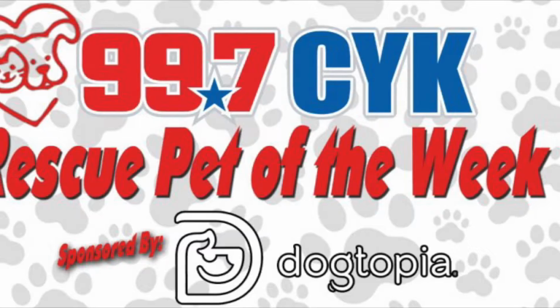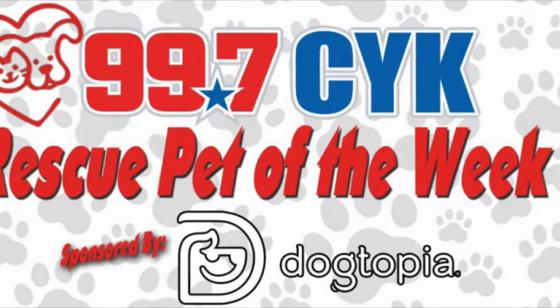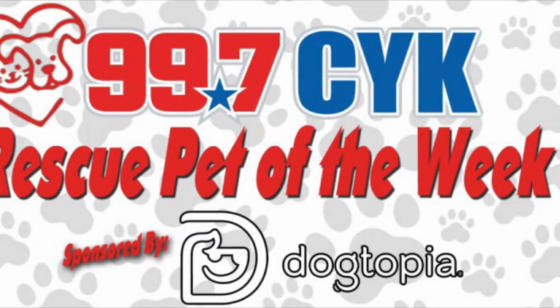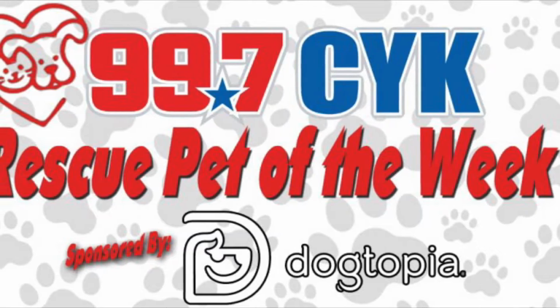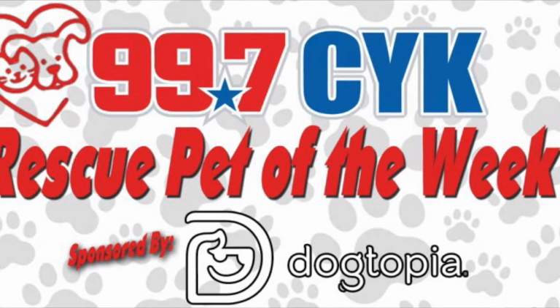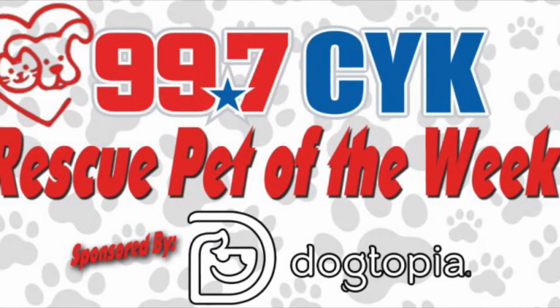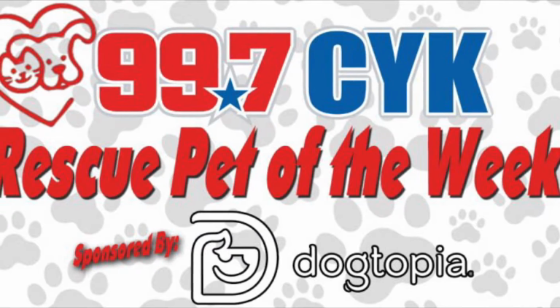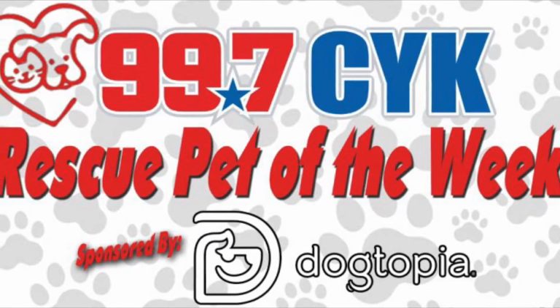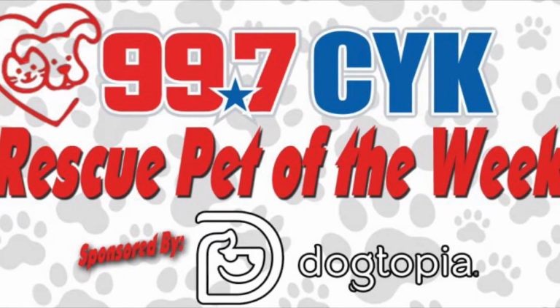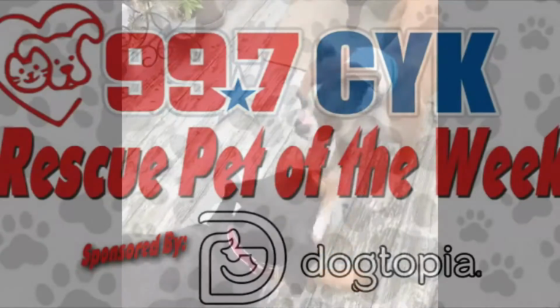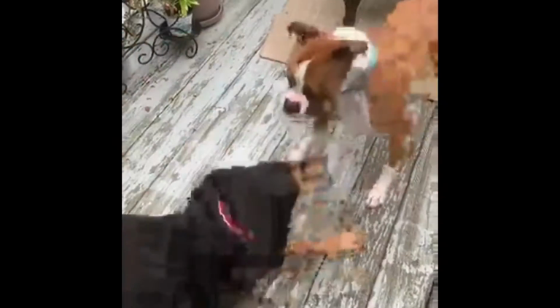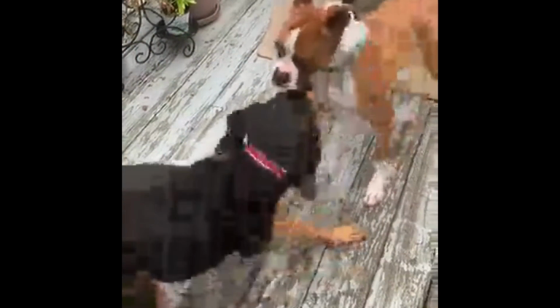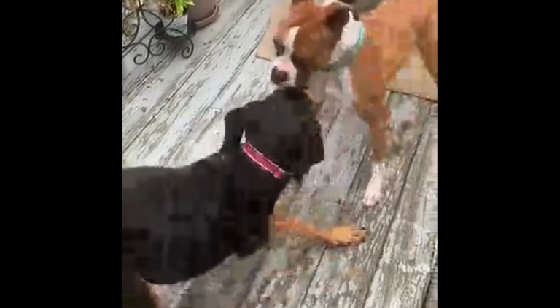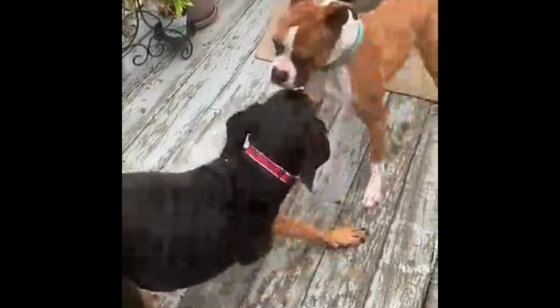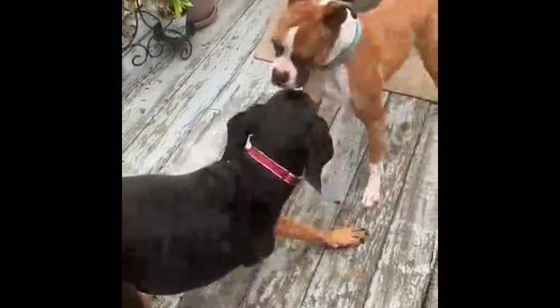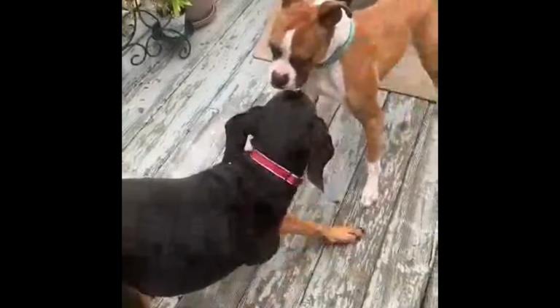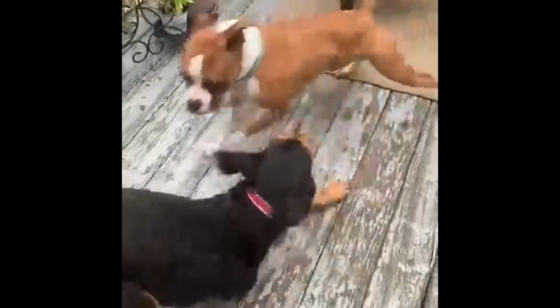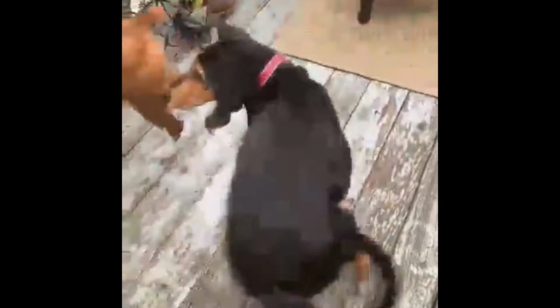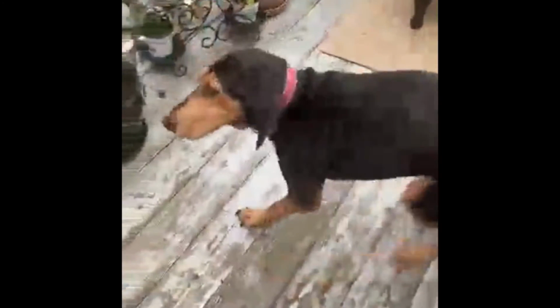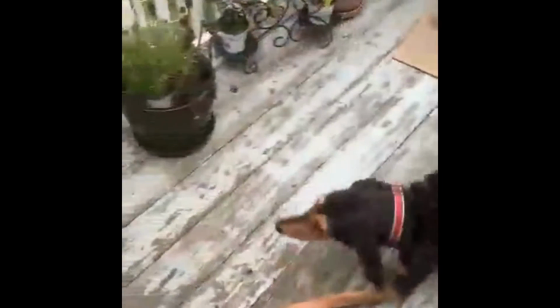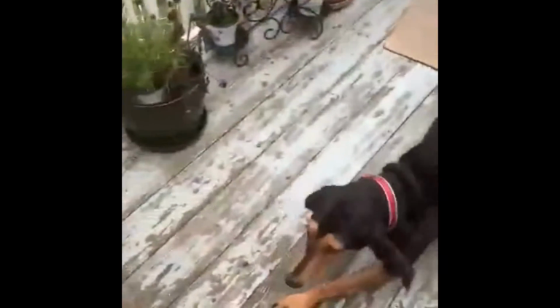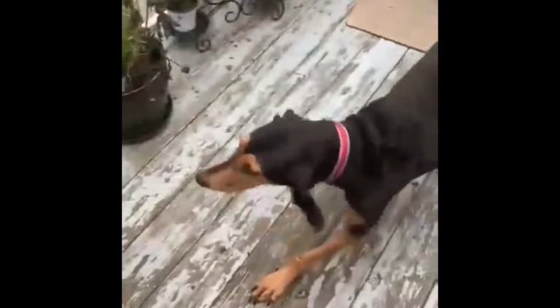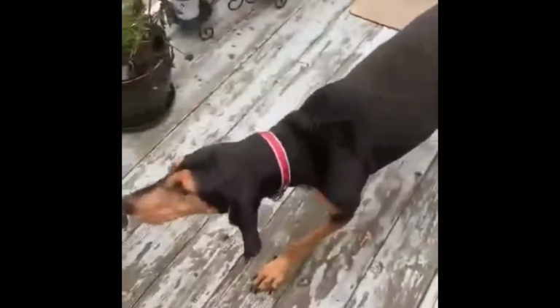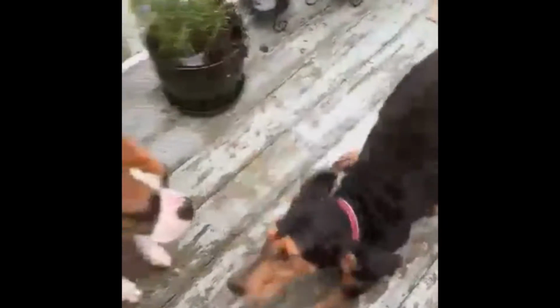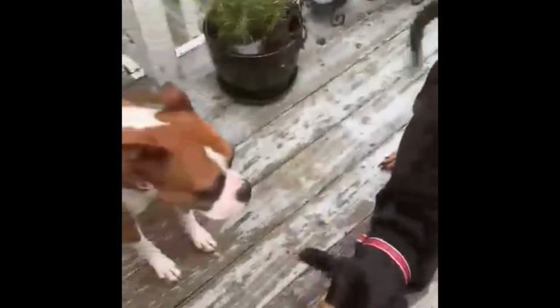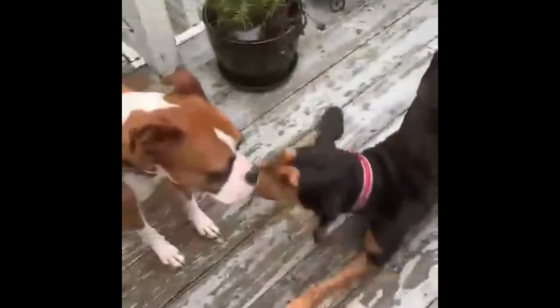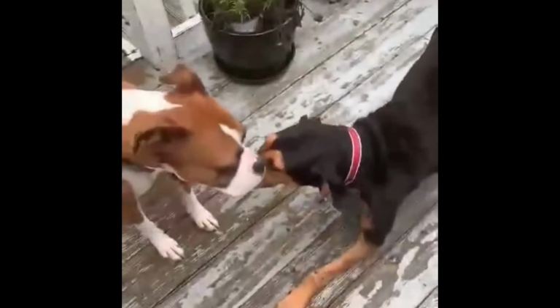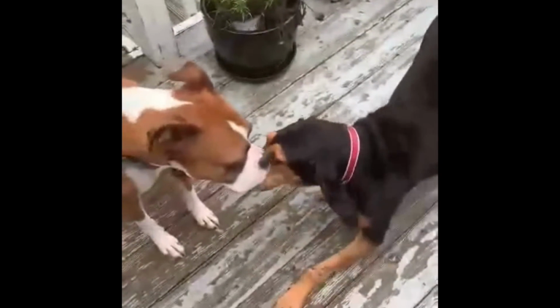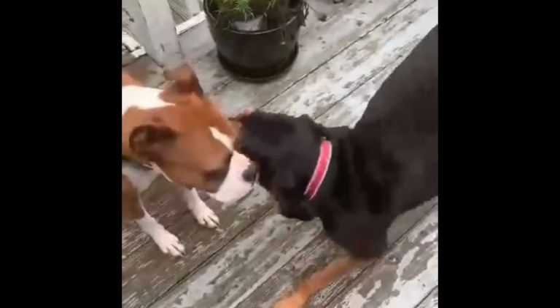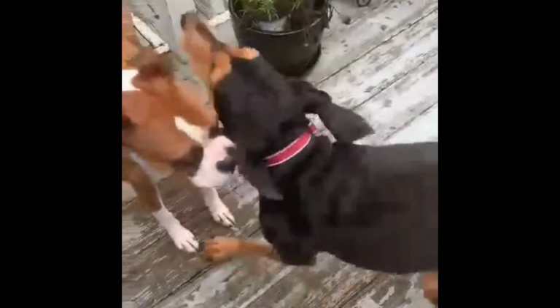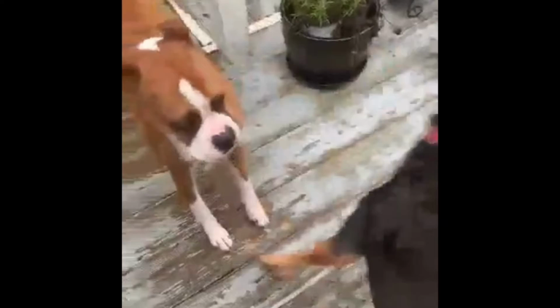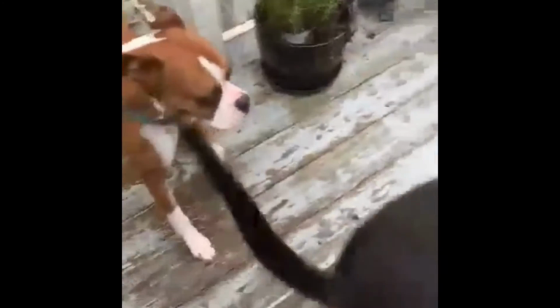It's your CYK Rescue Pet of the Week, sponsored by Dogtopia of Charlottesville, and from Augusta Dog Adoptions, my friend, spotlighting Simone — a black and tan coonhound. We think she's somewhere between five and six years old.